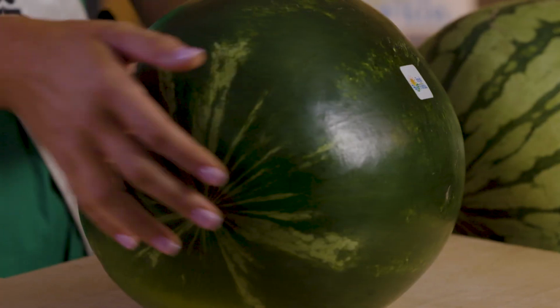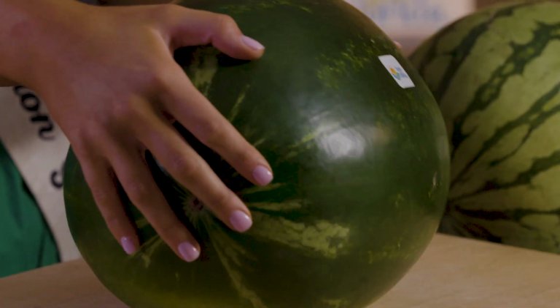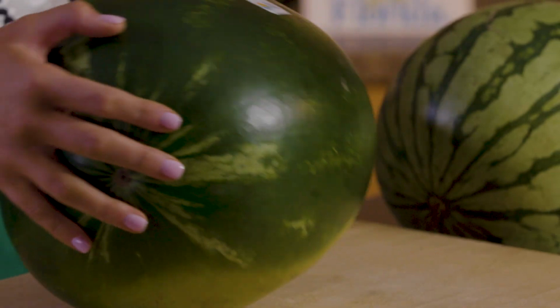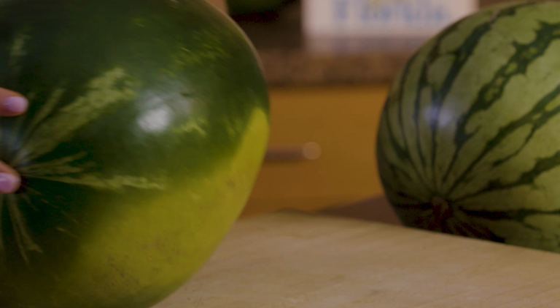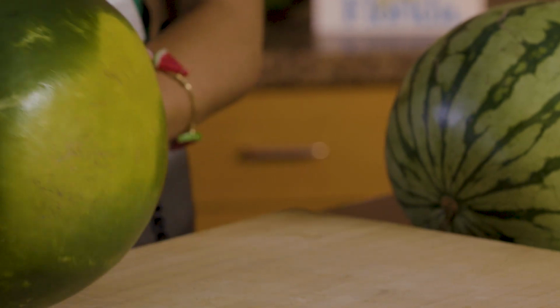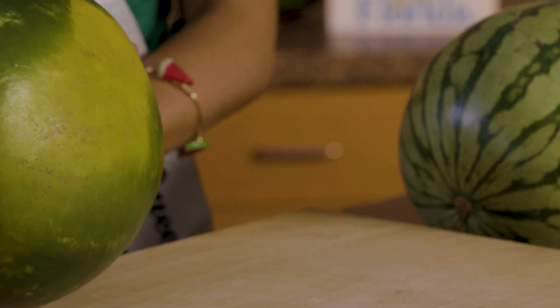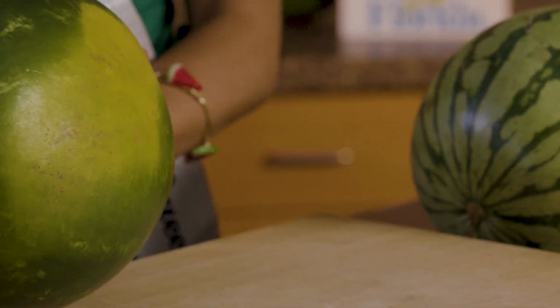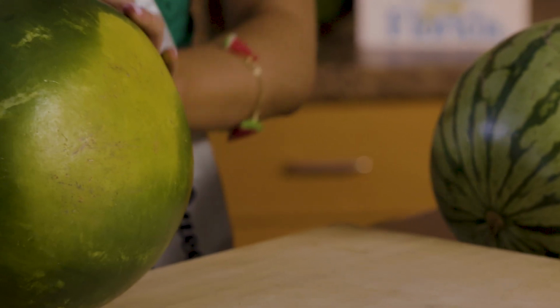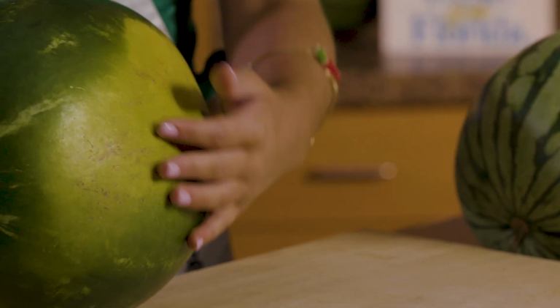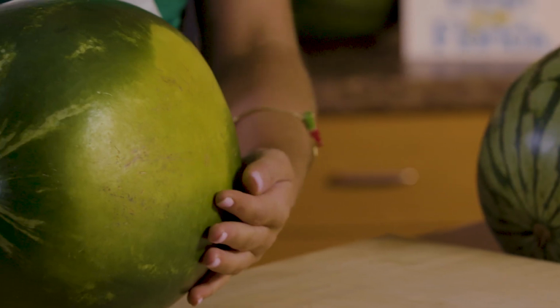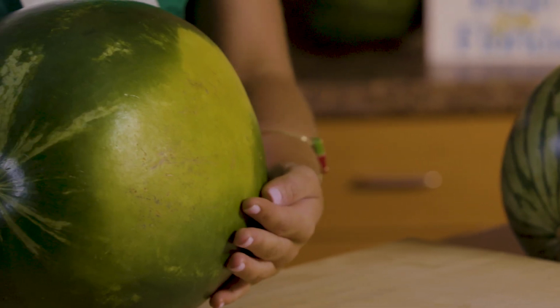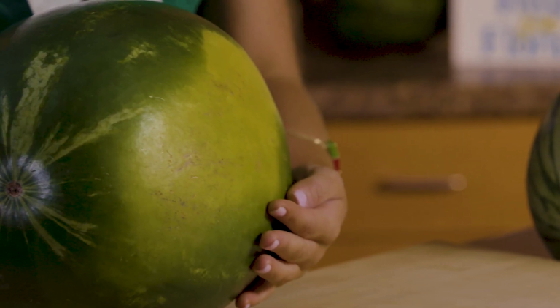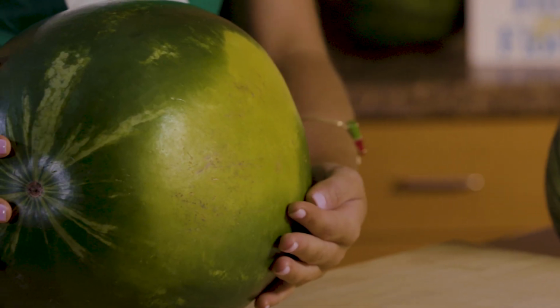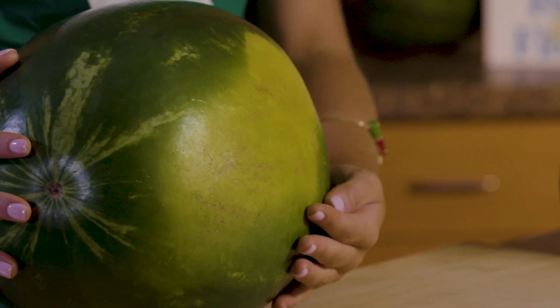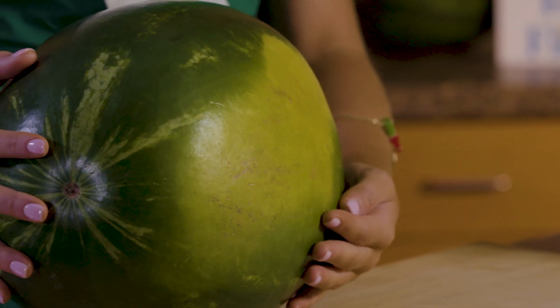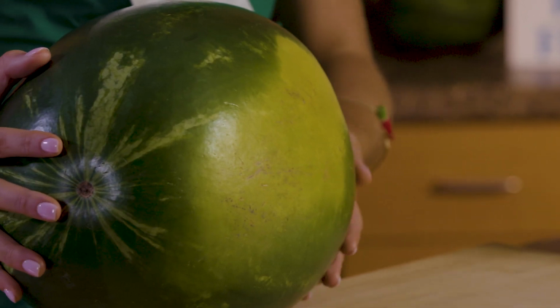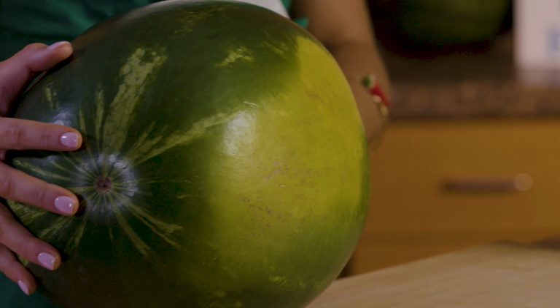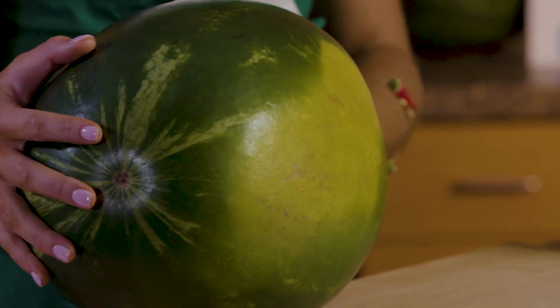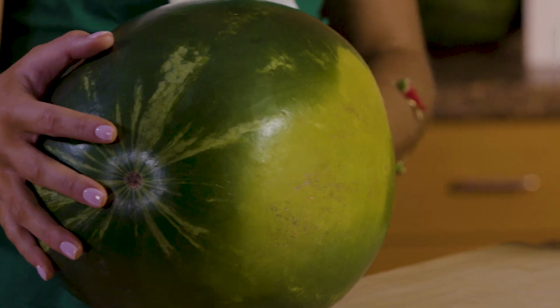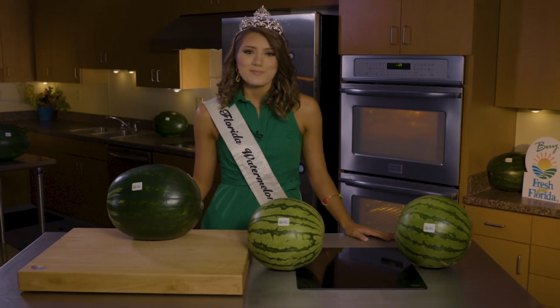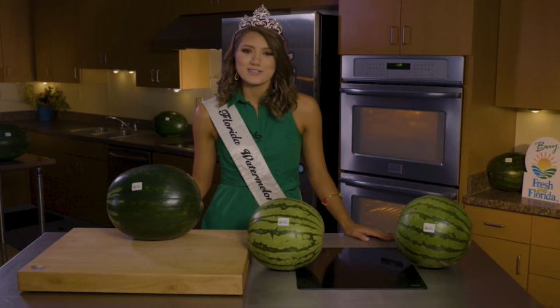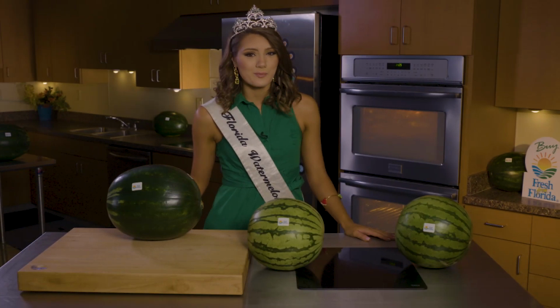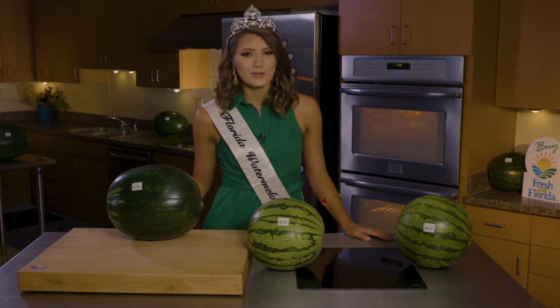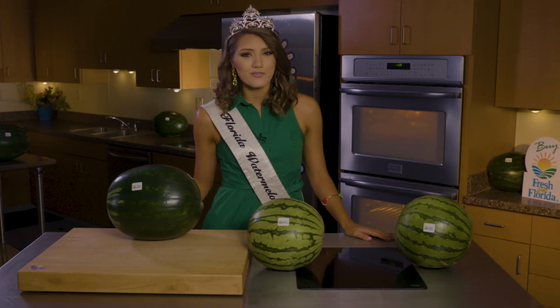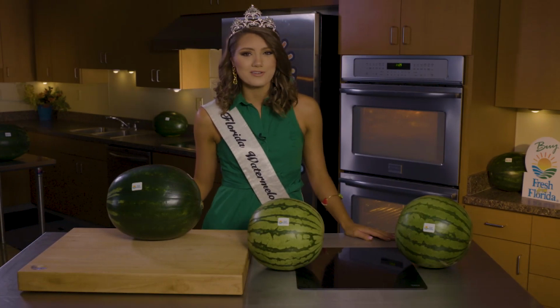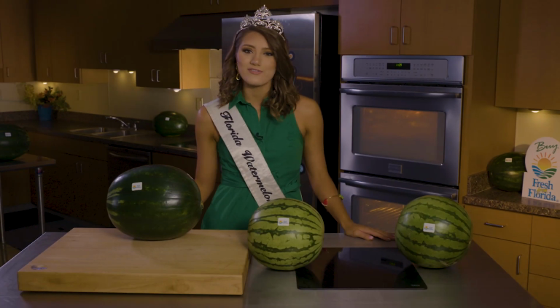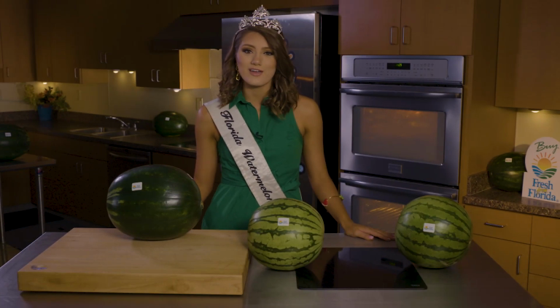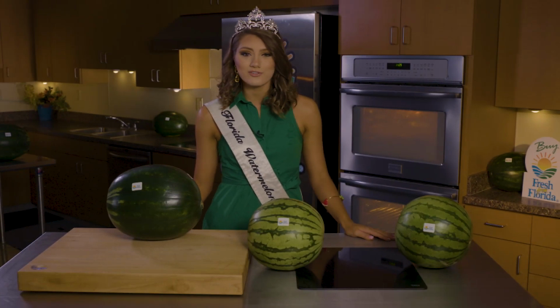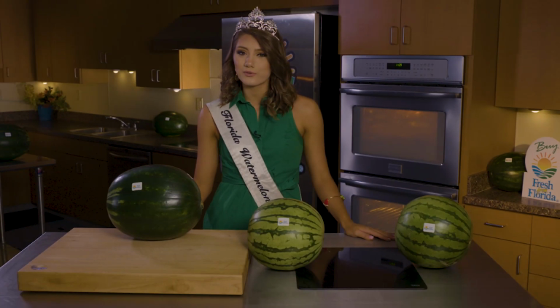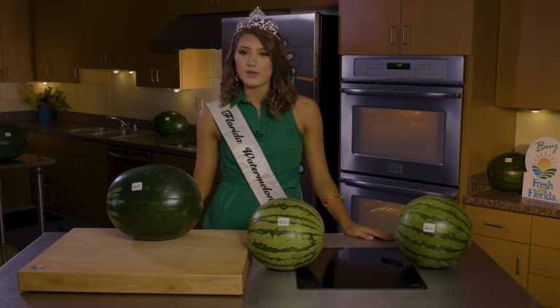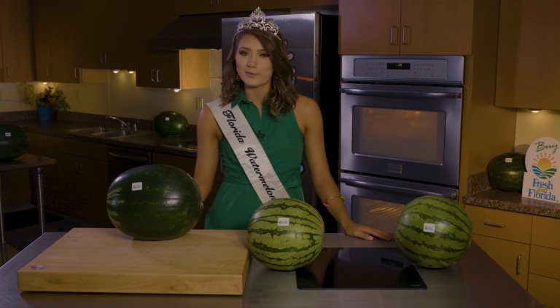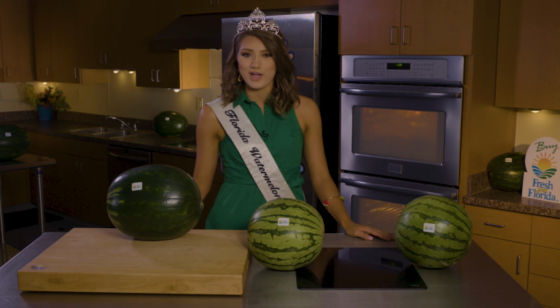And then you're going to turn it and find that yellow belly. That belly means it's been sitting in the field and it's ripened over the course of 90 days. Be sure to support your local farmers and find that Fresh From Florida logo when you shop.